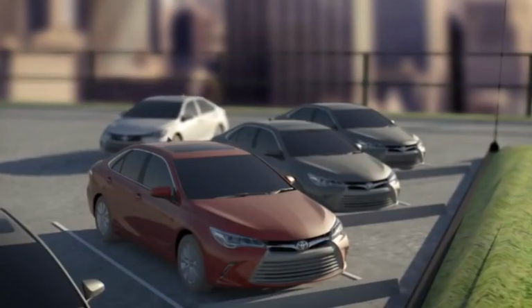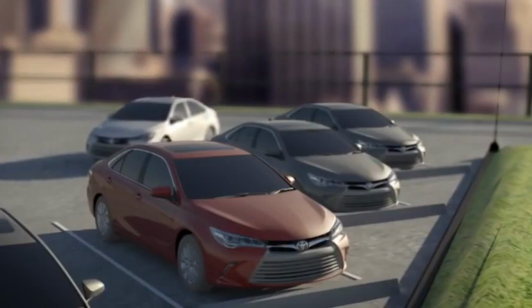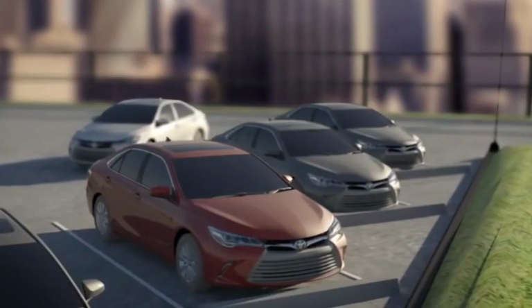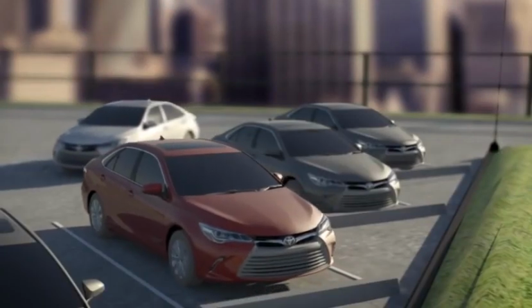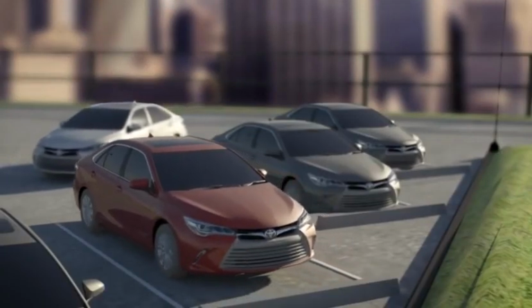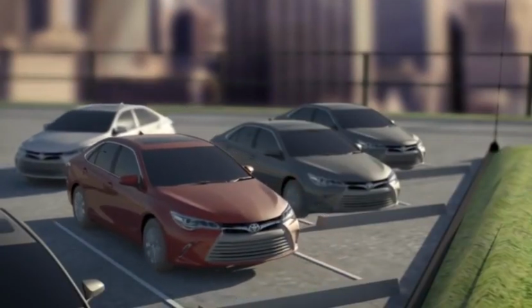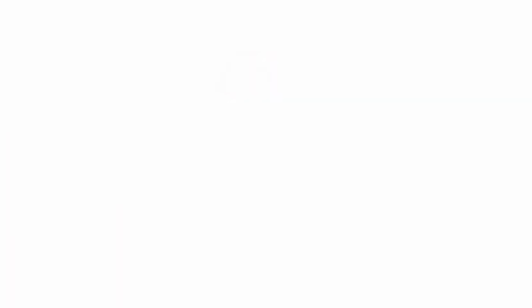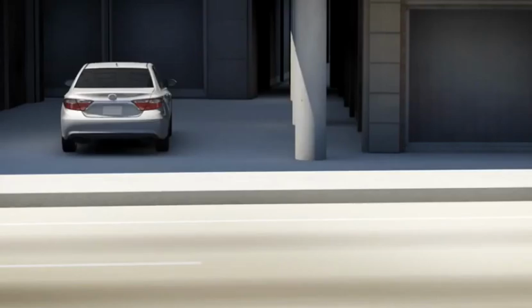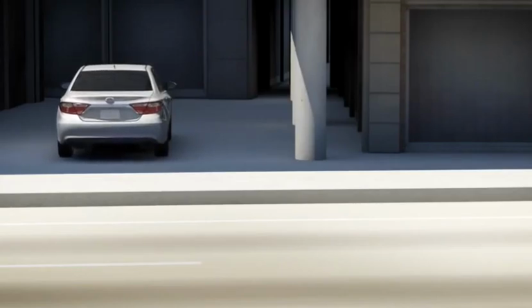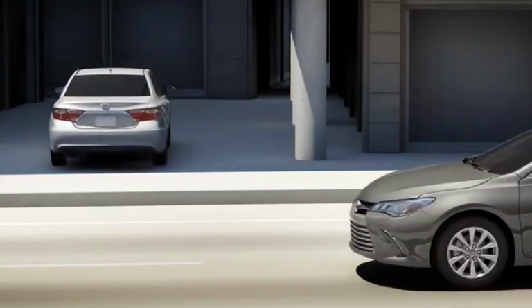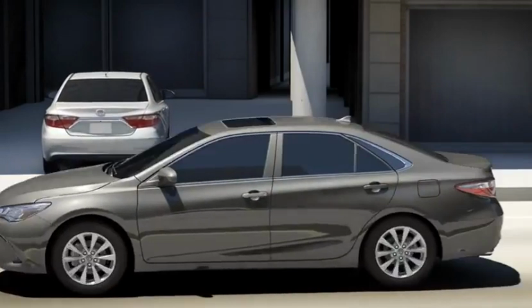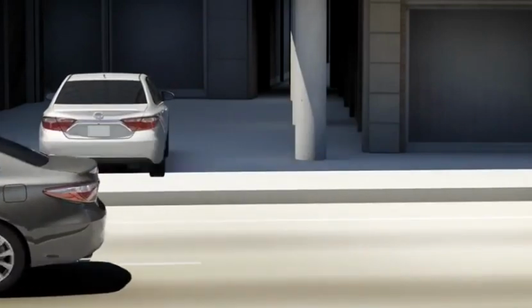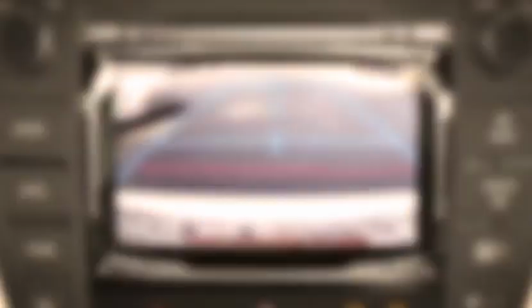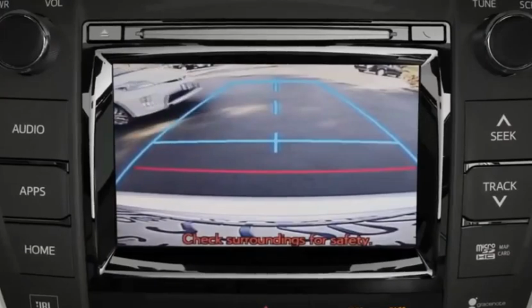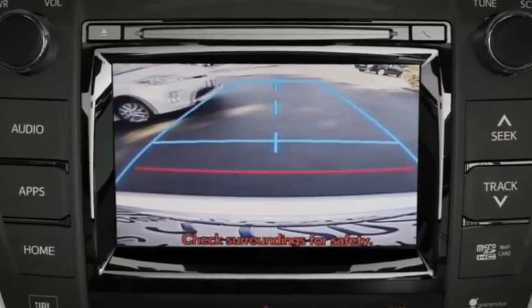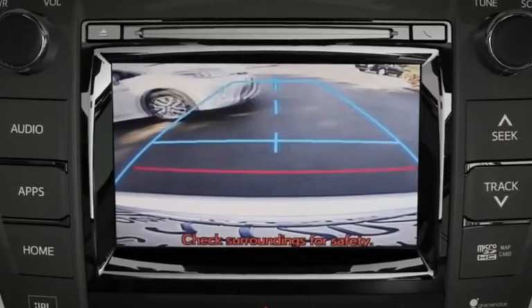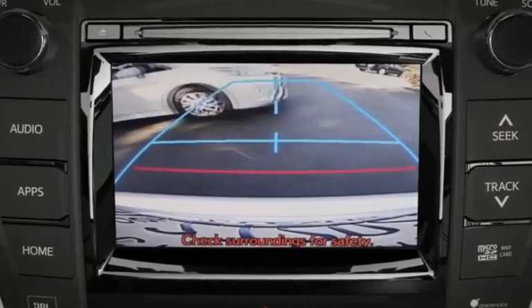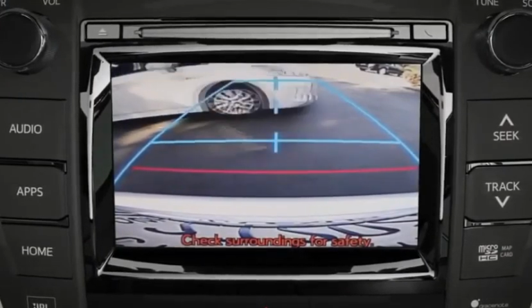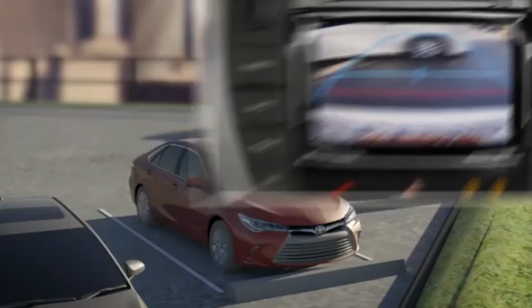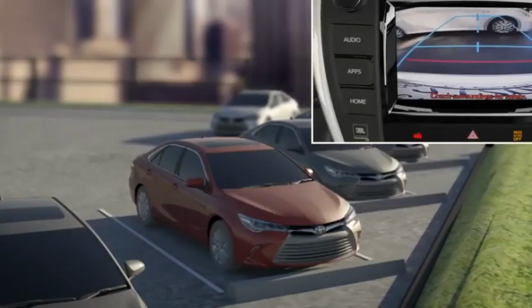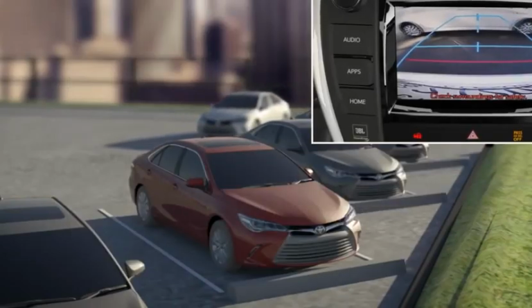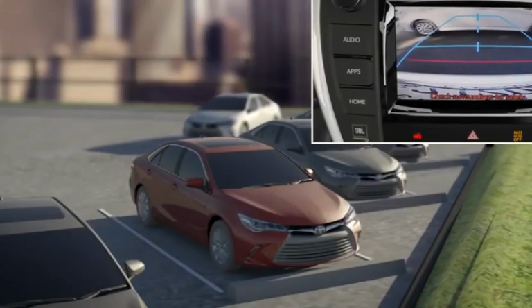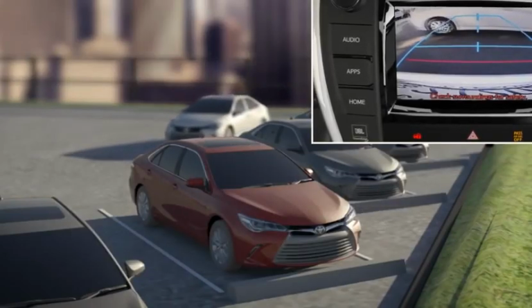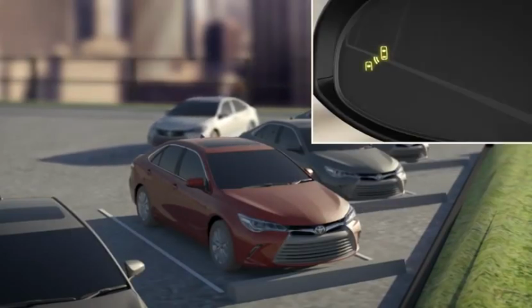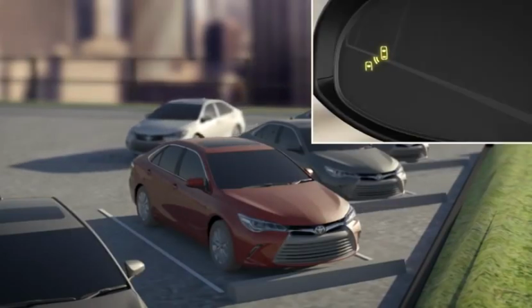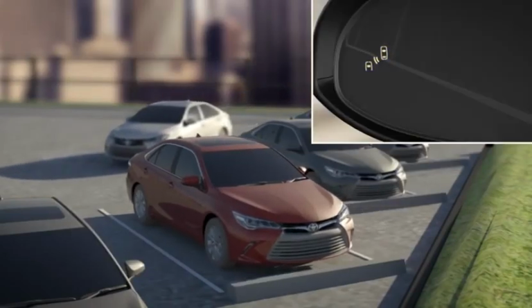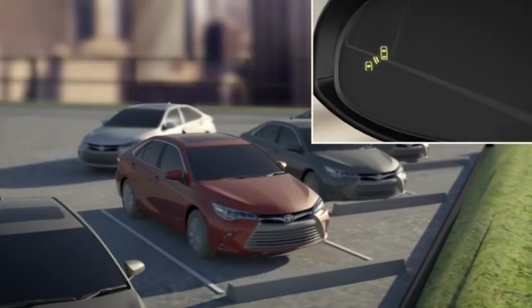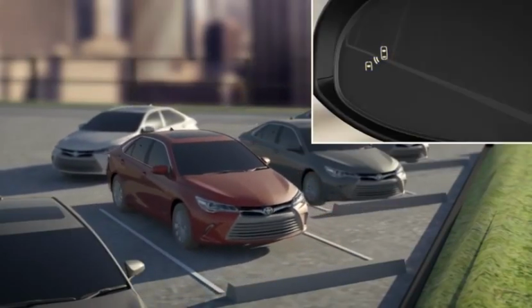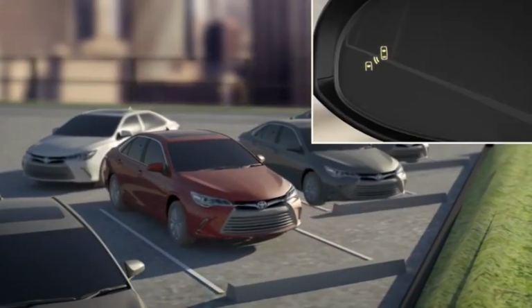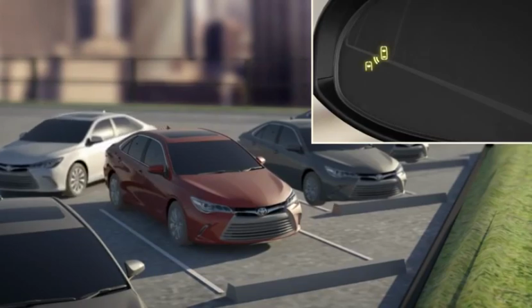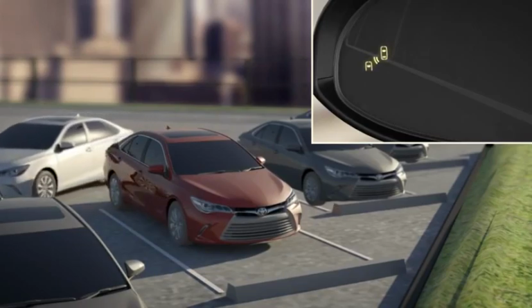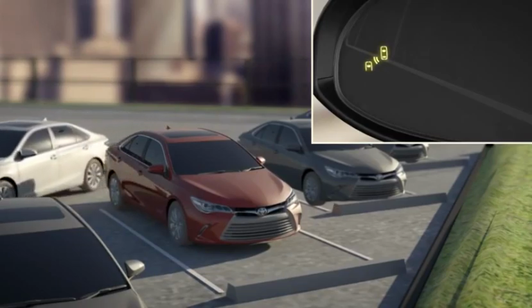RCTA helps when backing up into a busy parking lot, a city street, or other crowded environments. RCTA can detect oncoming cross traffic and notify the driver via a warning chime and indicator light, helping the driver to avoid unexpected collisions when backing up.